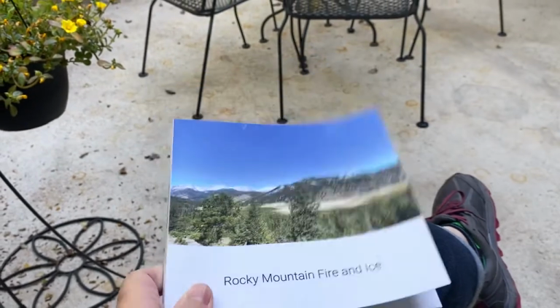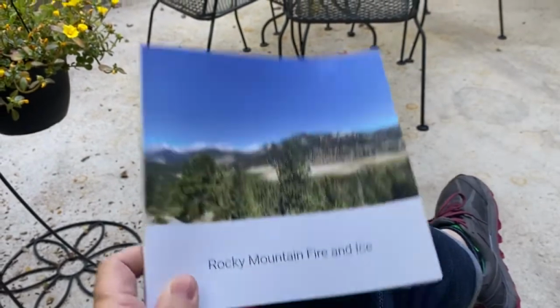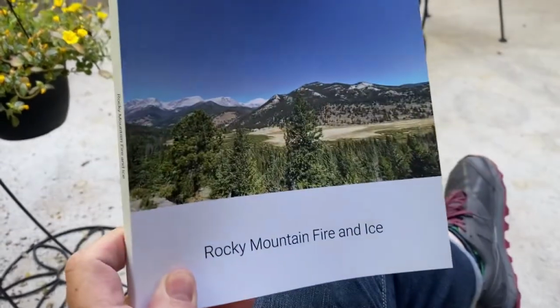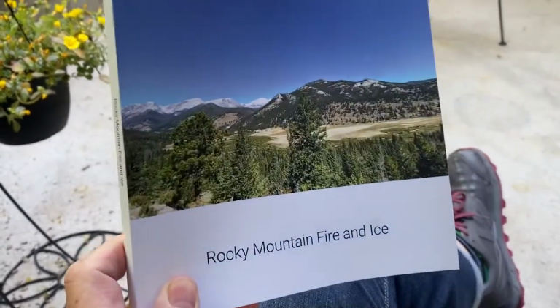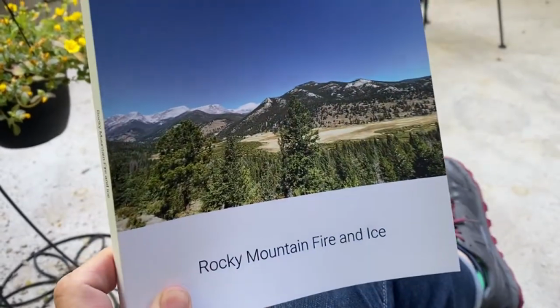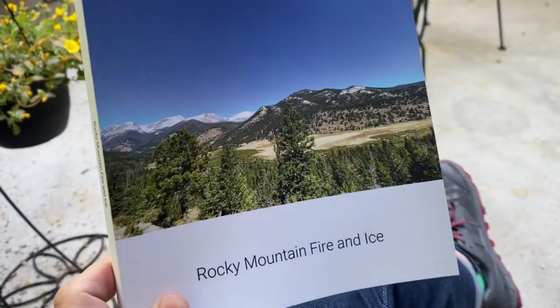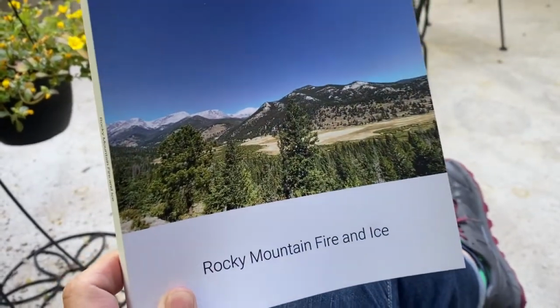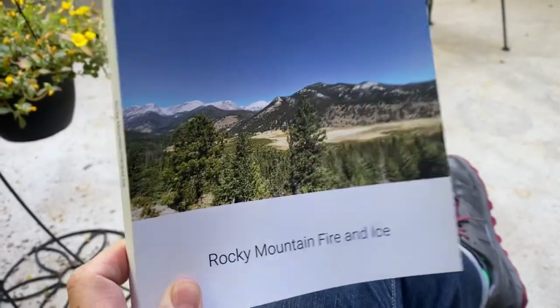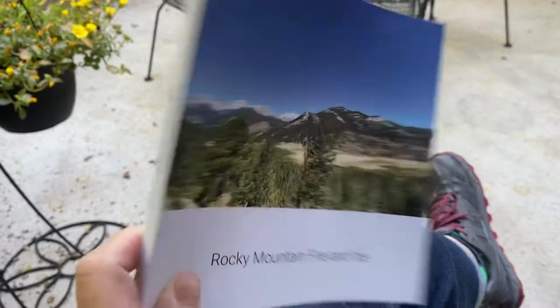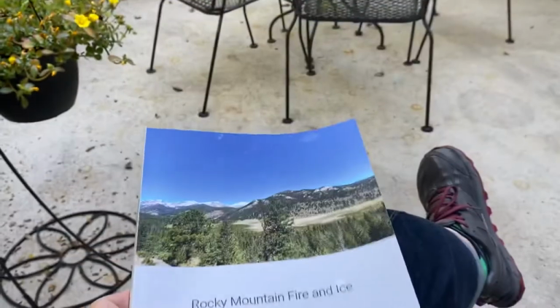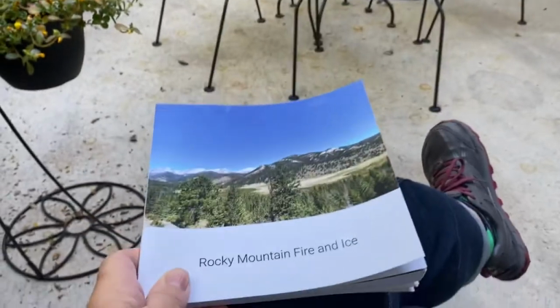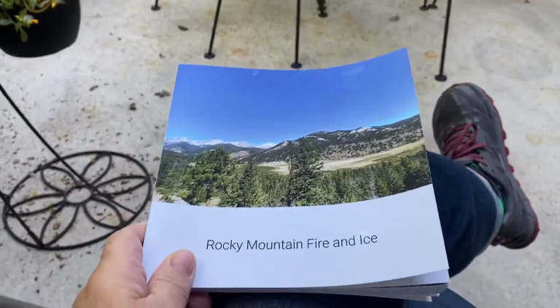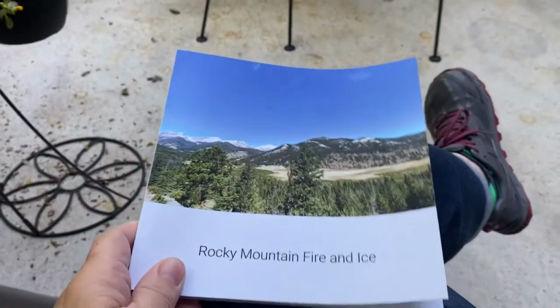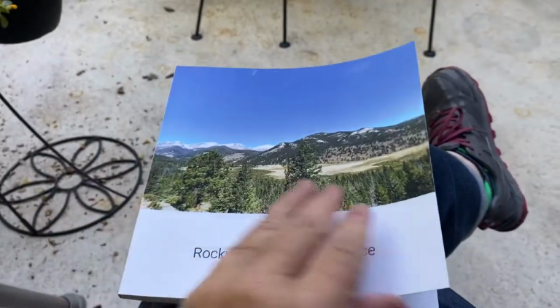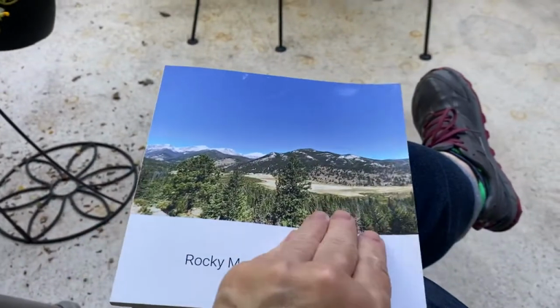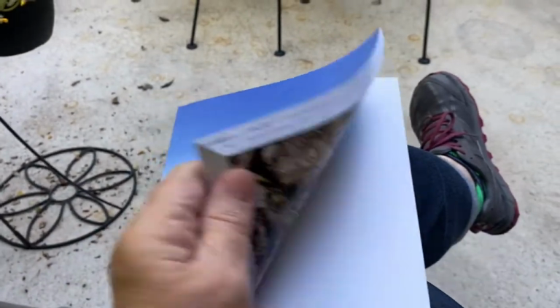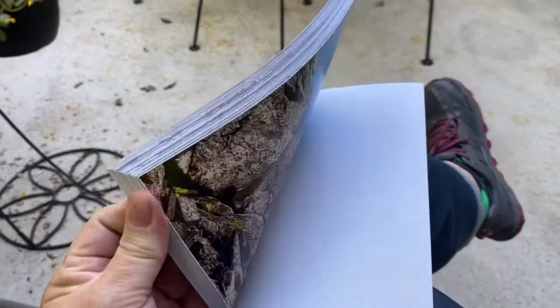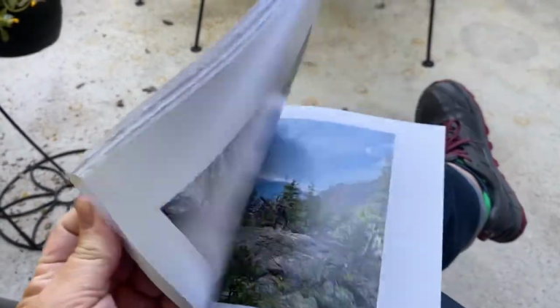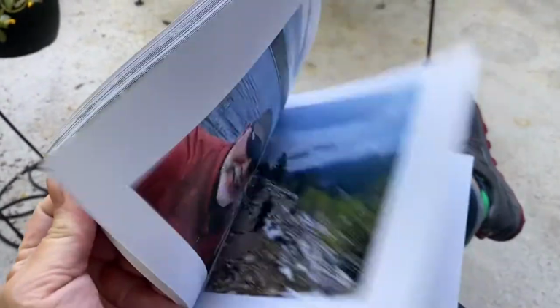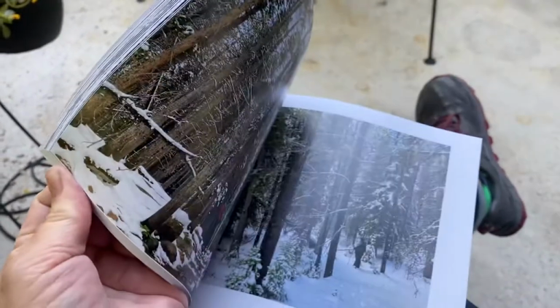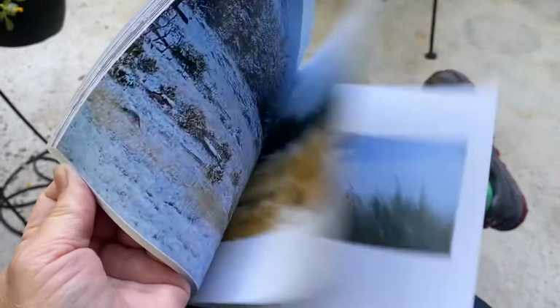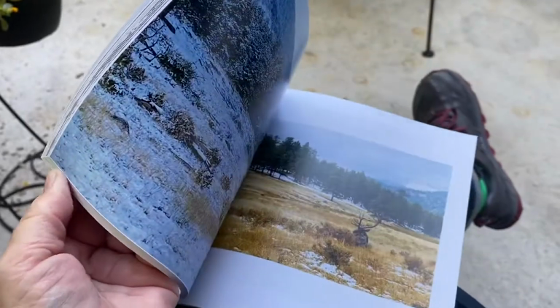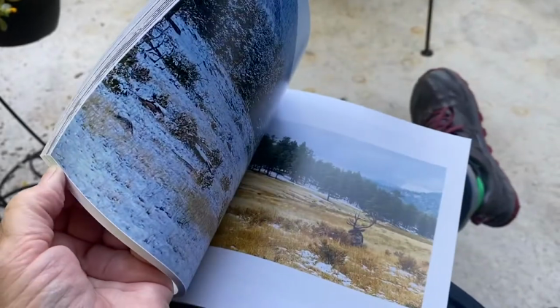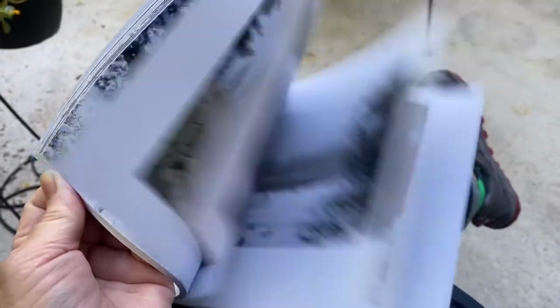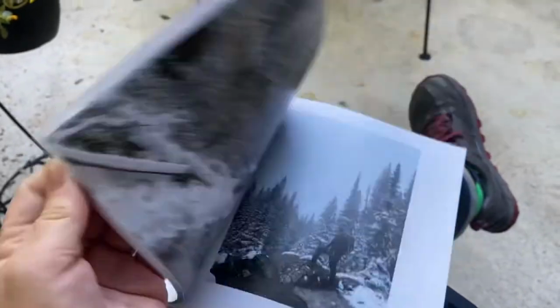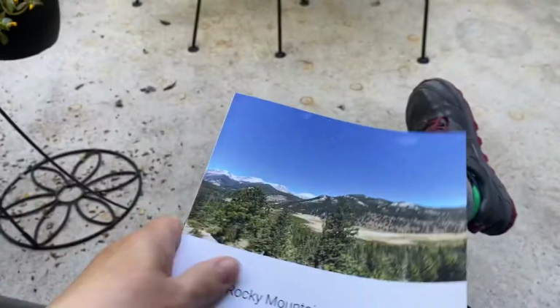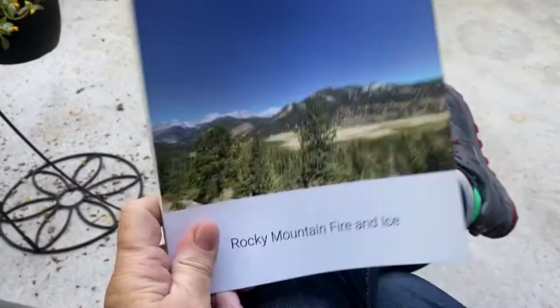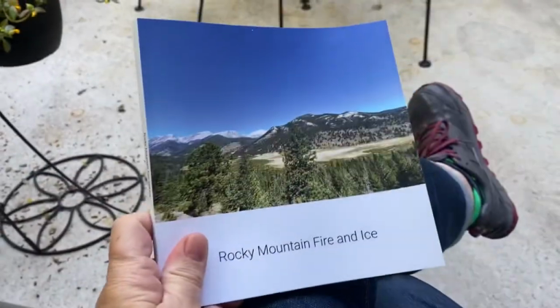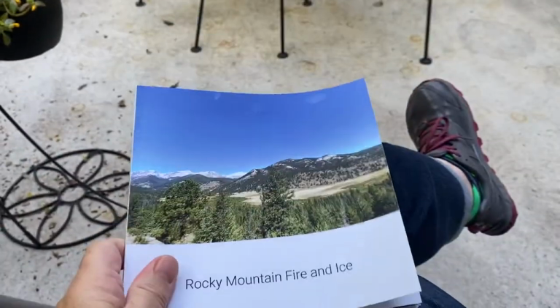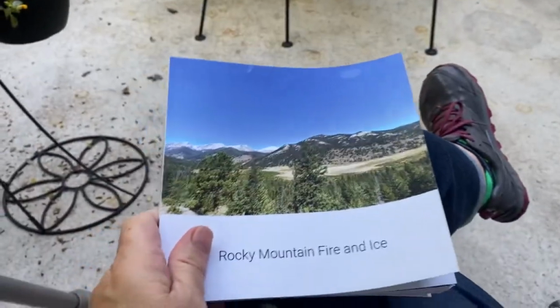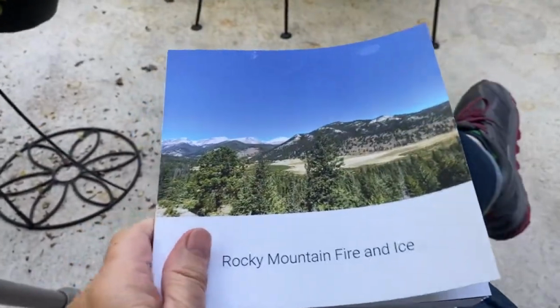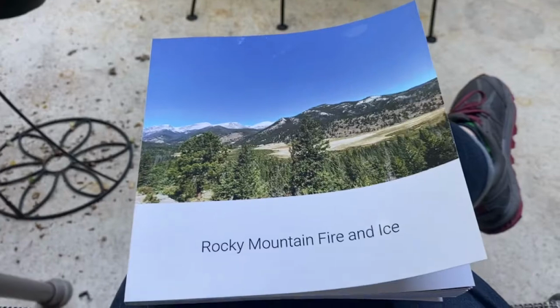I might go back and get the hardcover — we'll see. This is the softcover, and I've got many more pictures on my phone that I can make books with, so I'm just really happy with it. I highly recommend it.